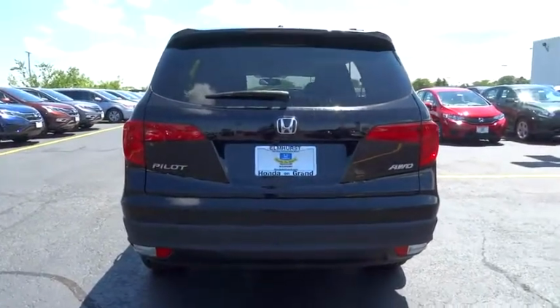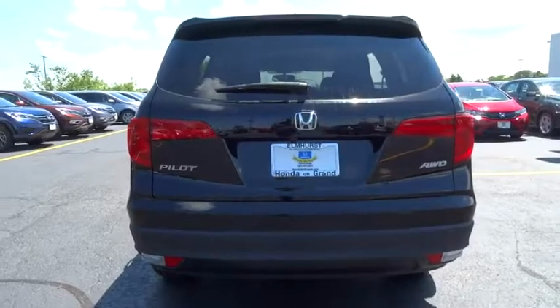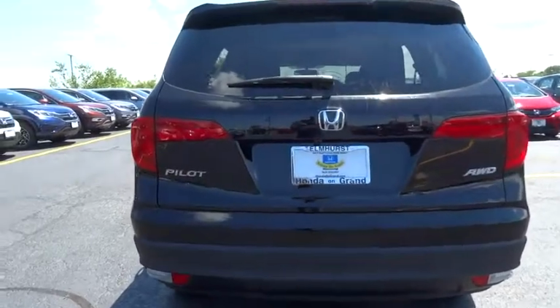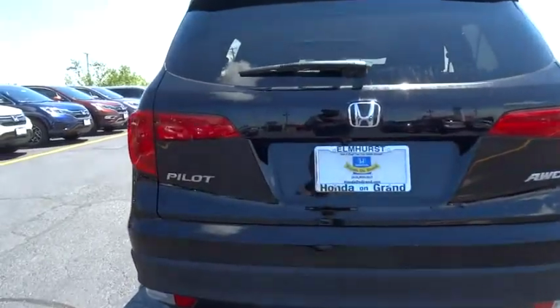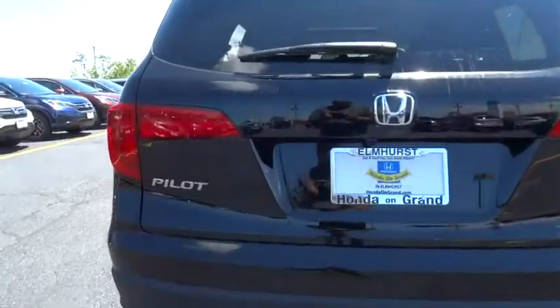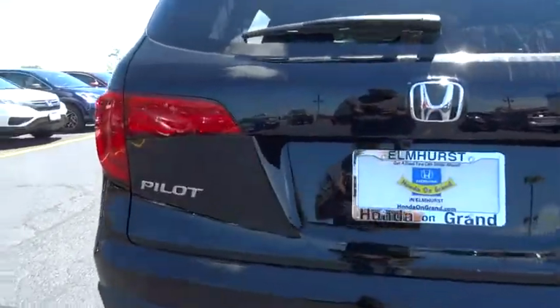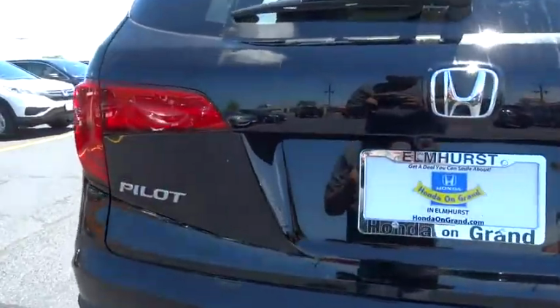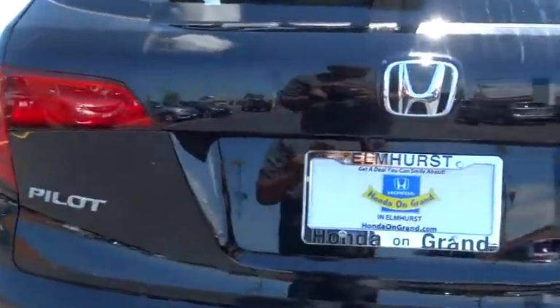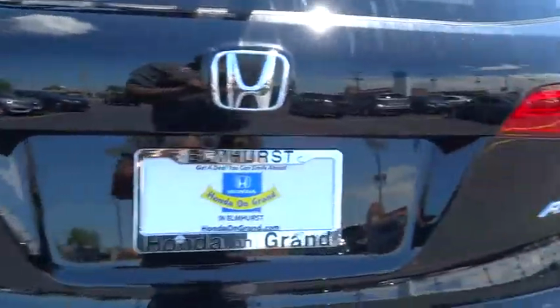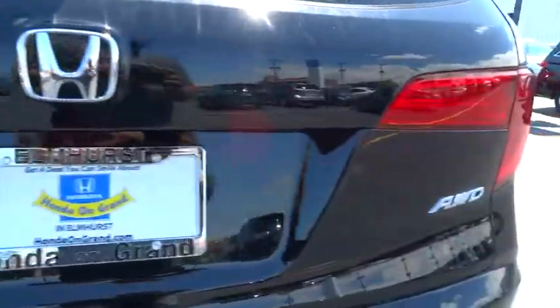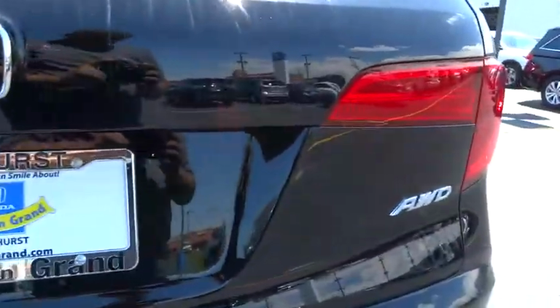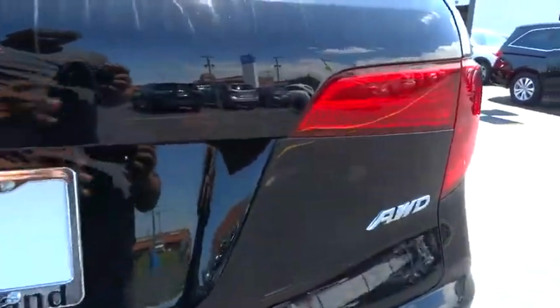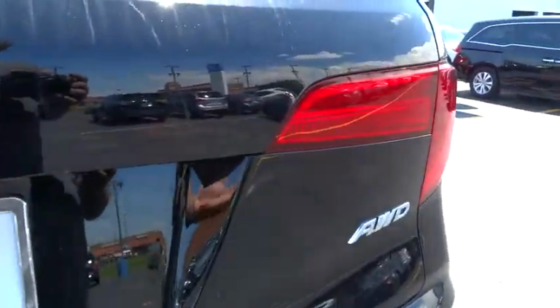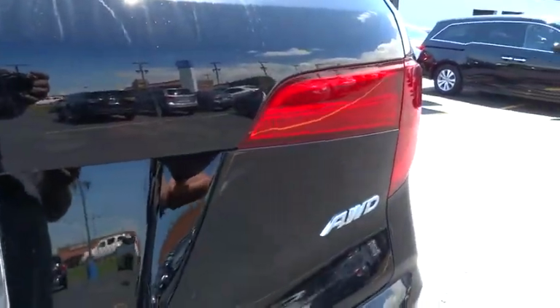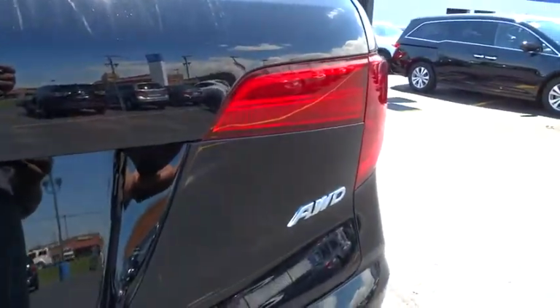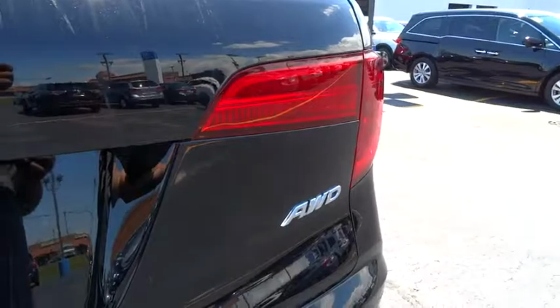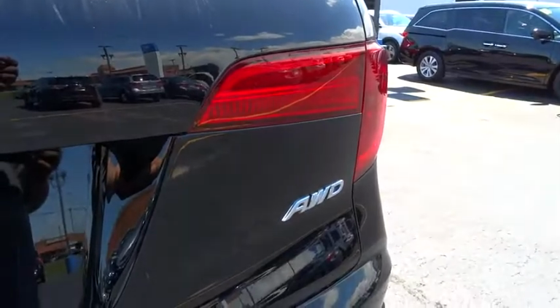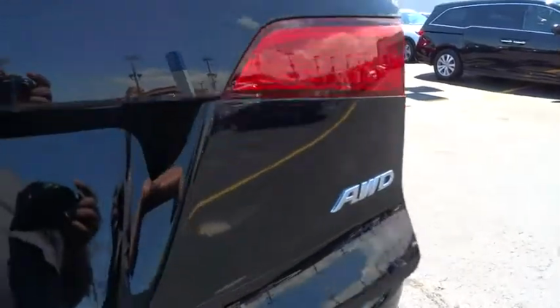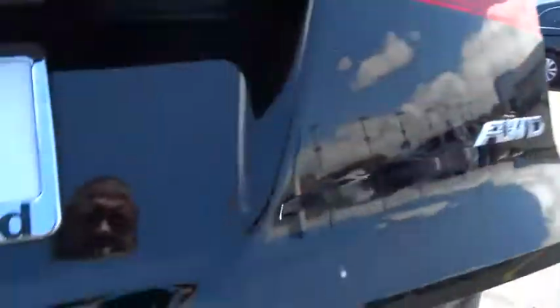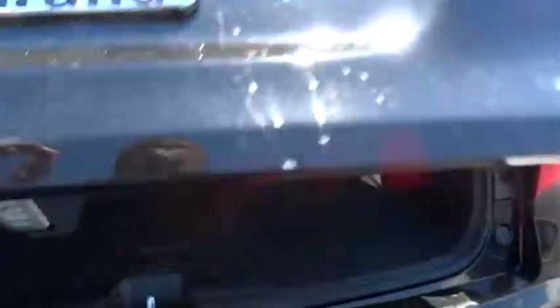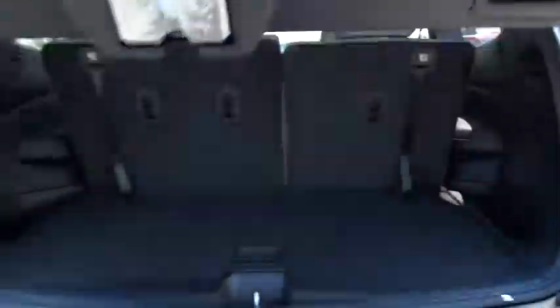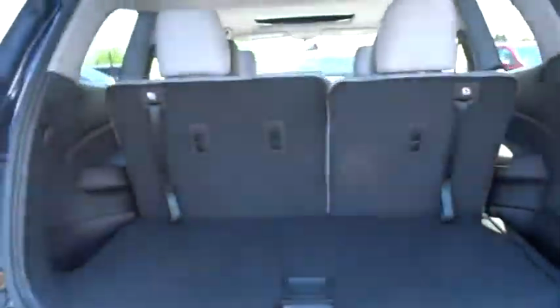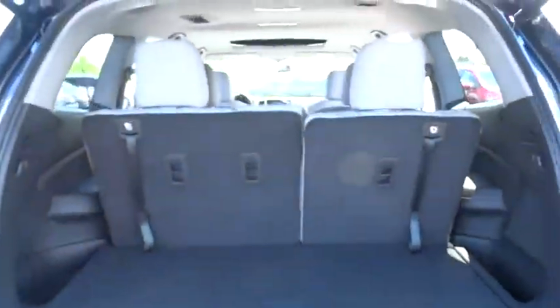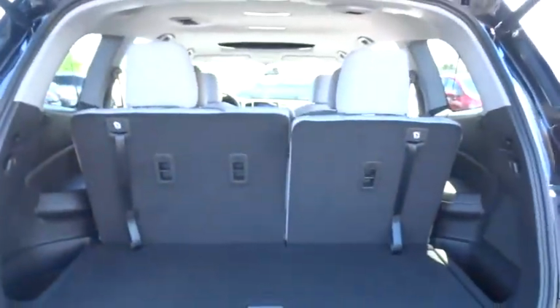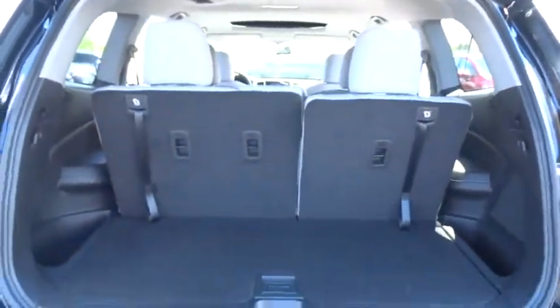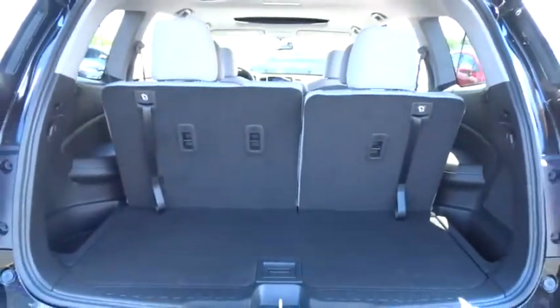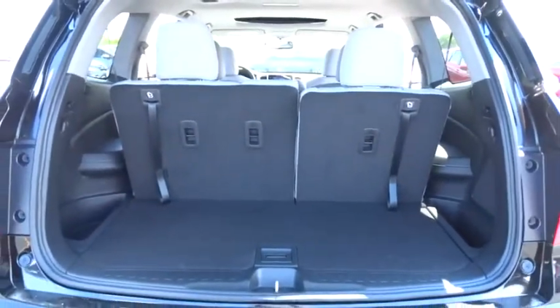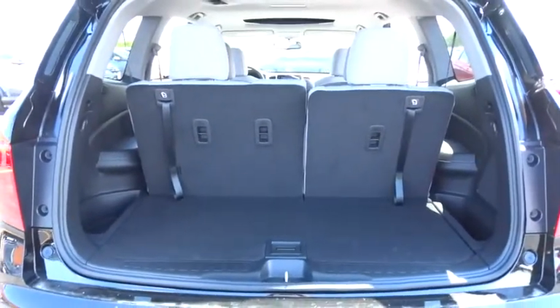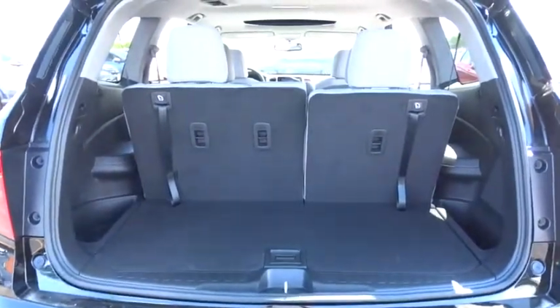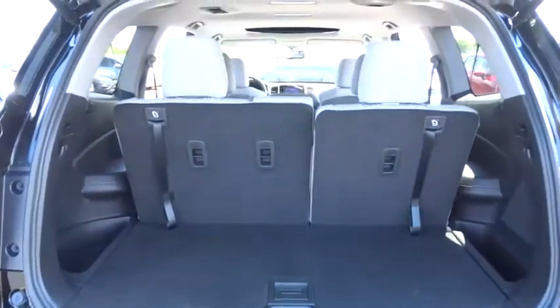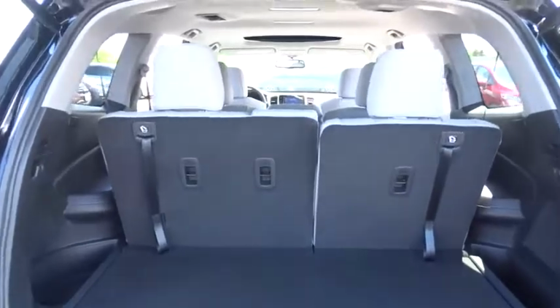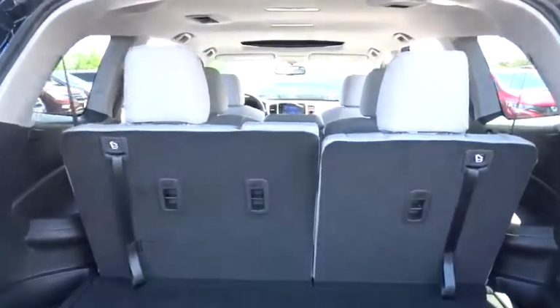Leather-wrapped steering wheel, moon roof, Bluetooth, power steering, adjustable steering wheel, keyless start, cruise control, auto dimming rear view mirror, aluminum wheels. Come see the car for yourself.